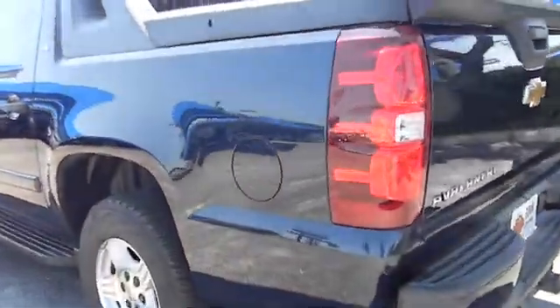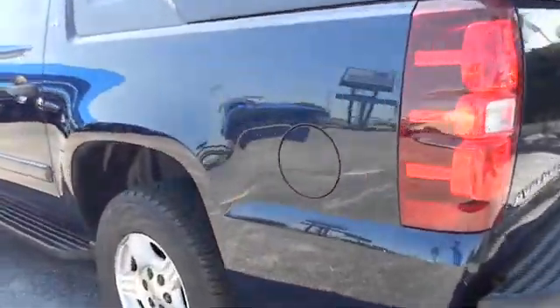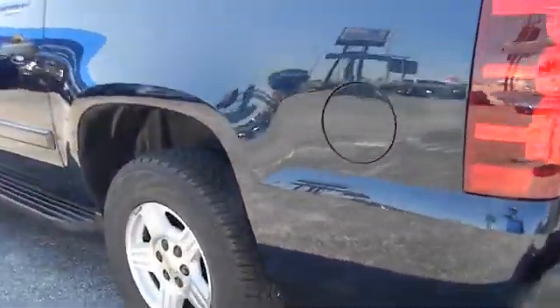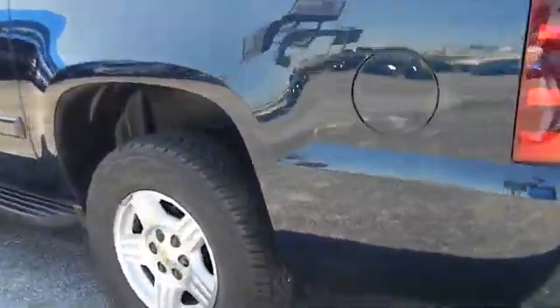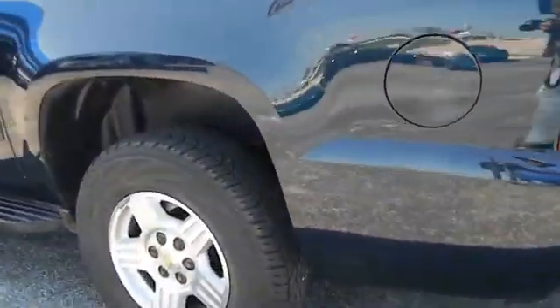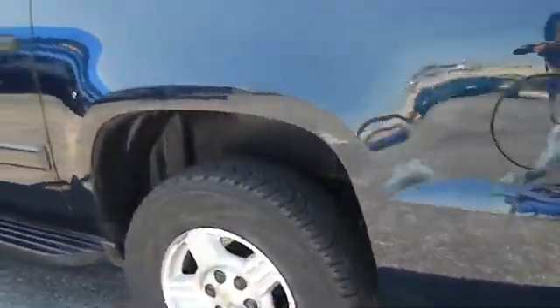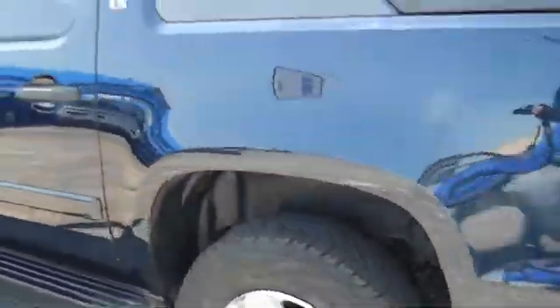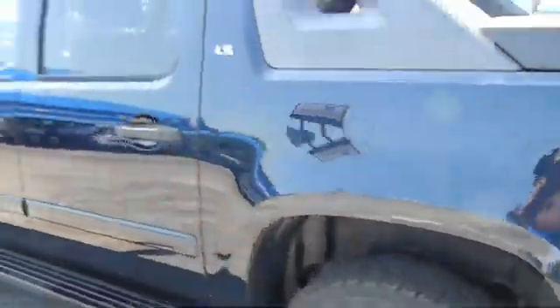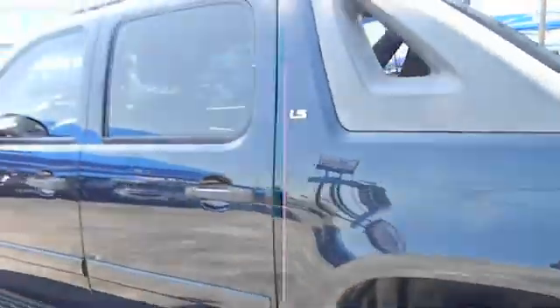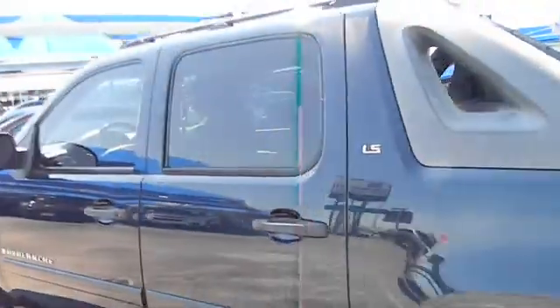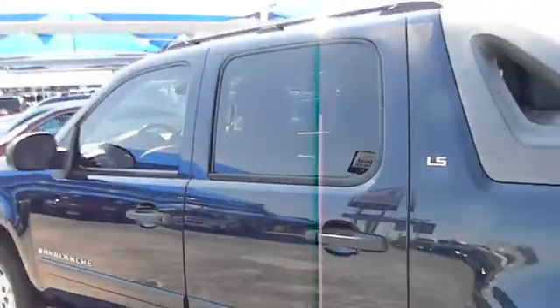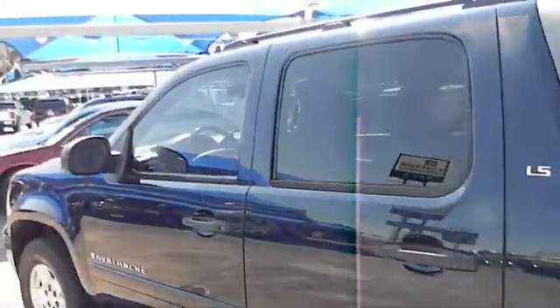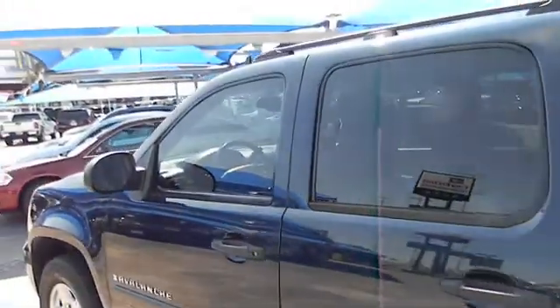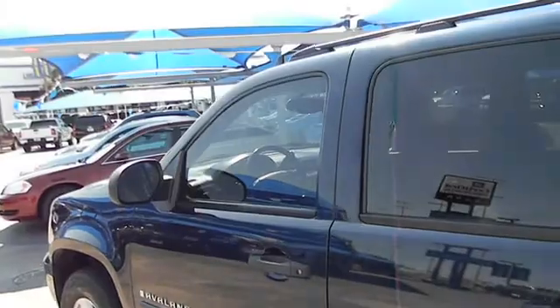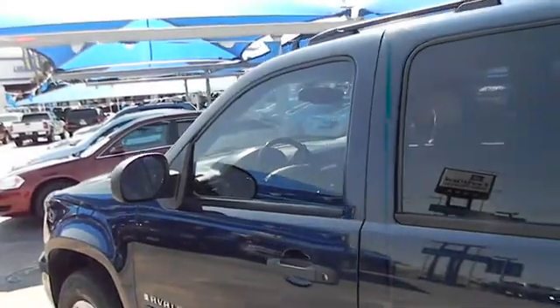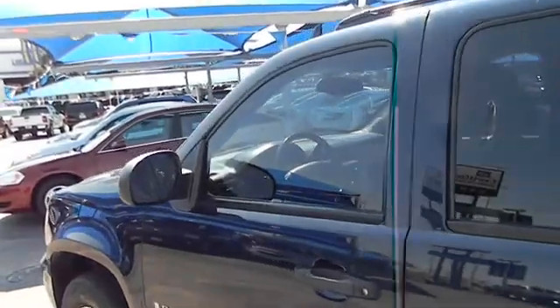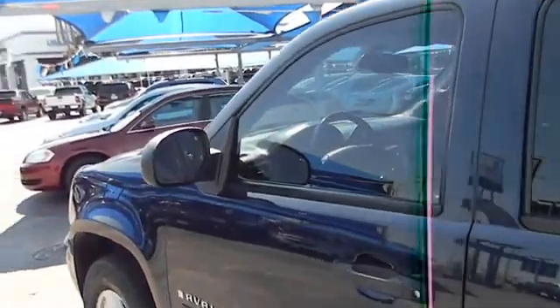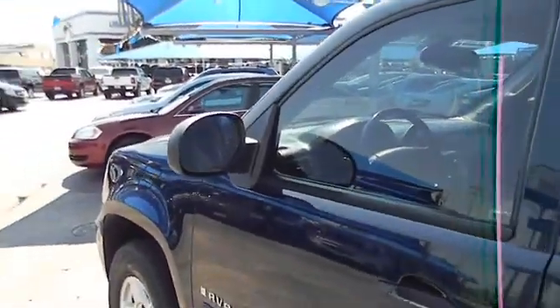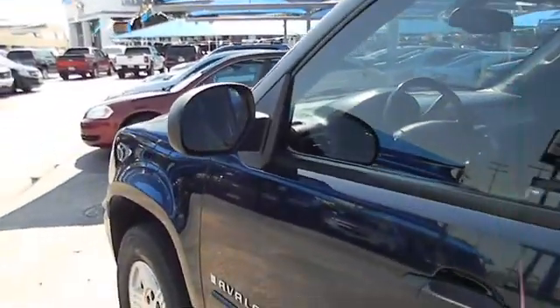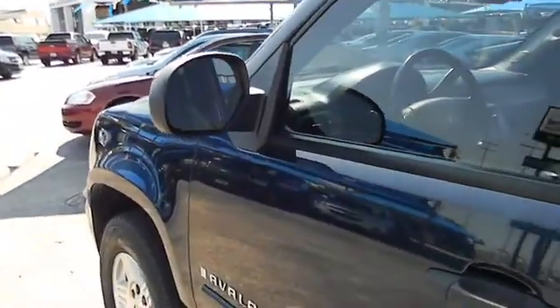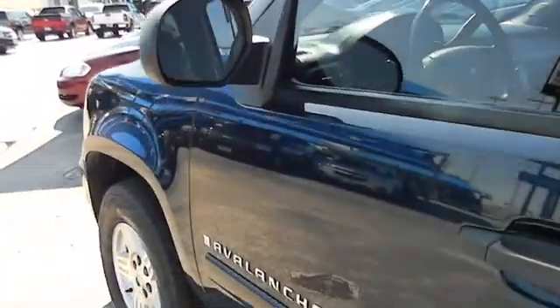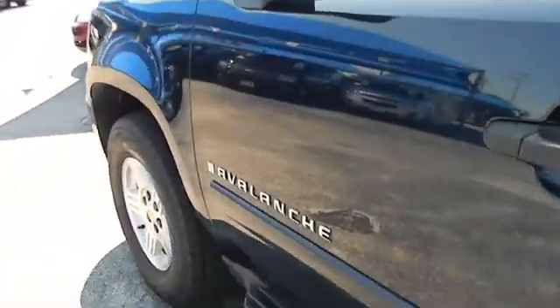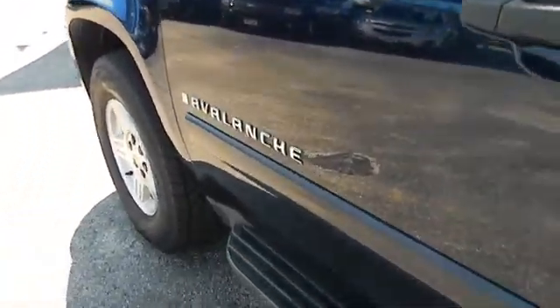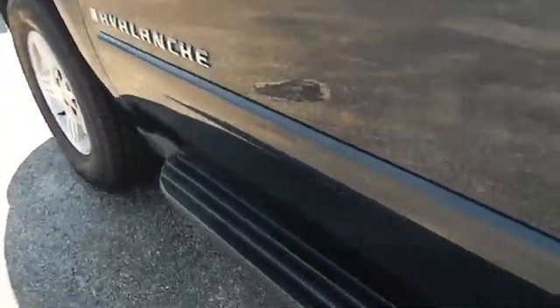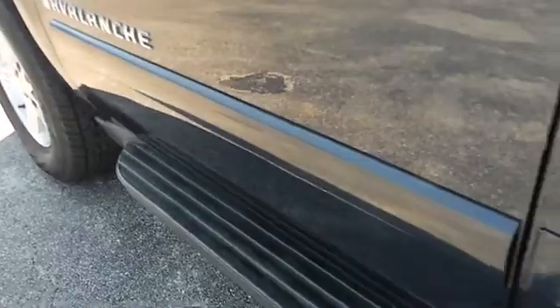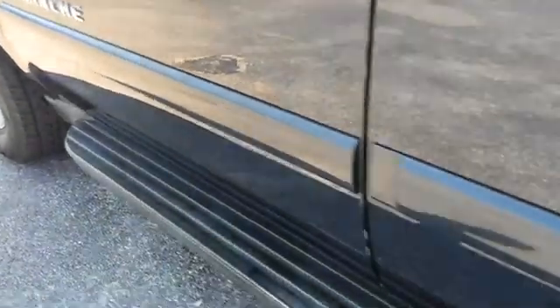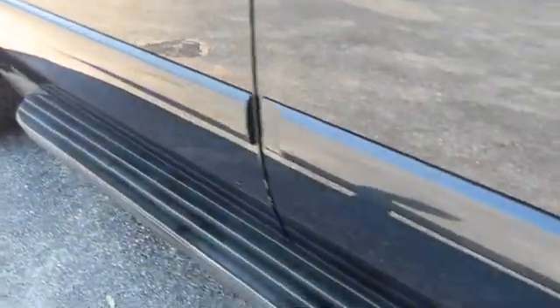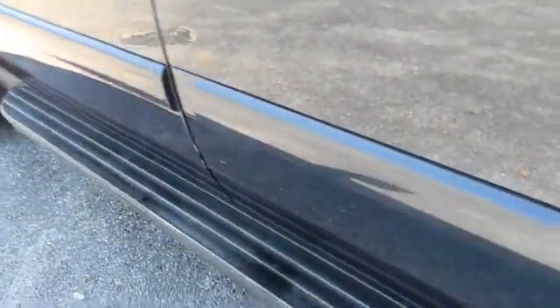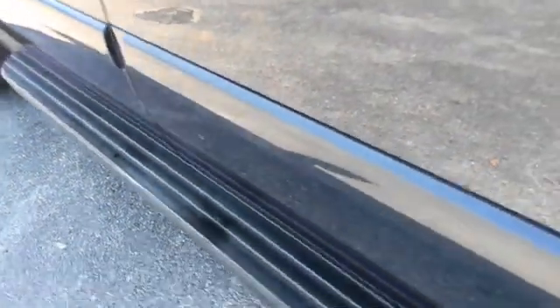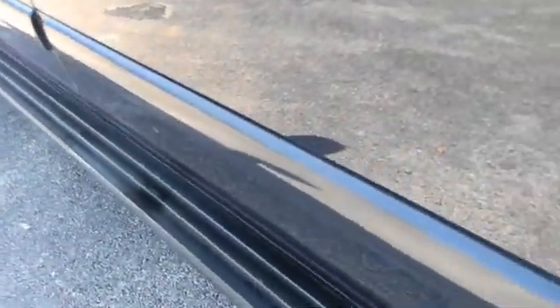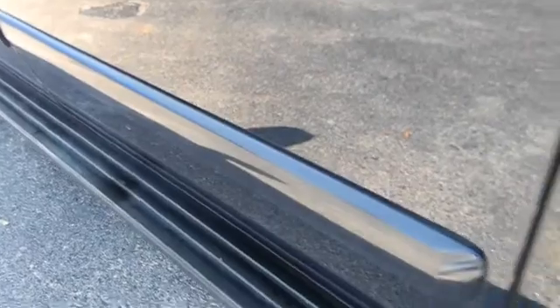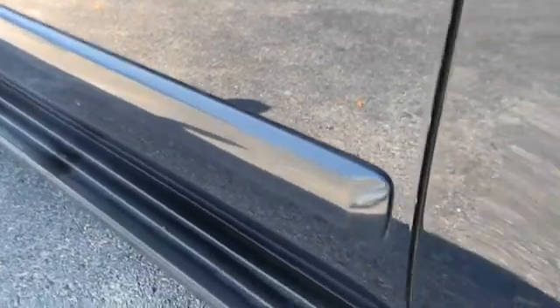Daytime running lights, tilt steering wheel, privacy glass, trailer hitch receiver. Drive away with a great deal on this vehicle. Call or stop in today.